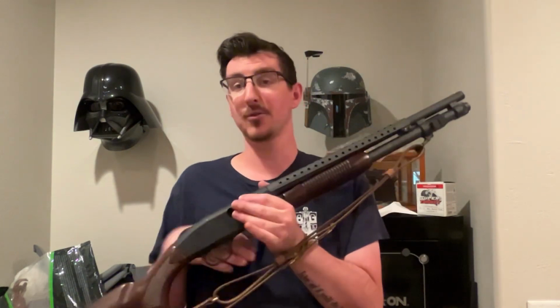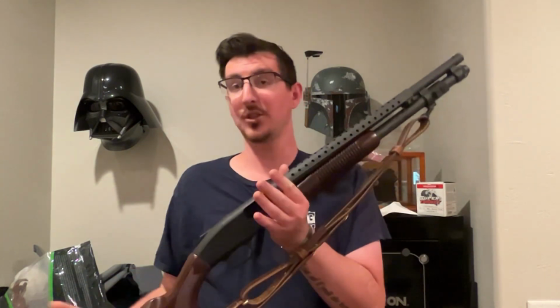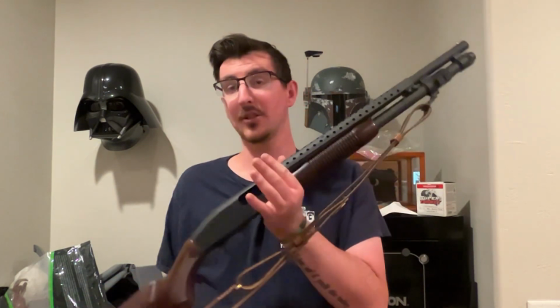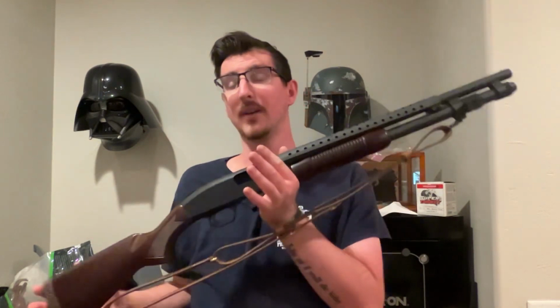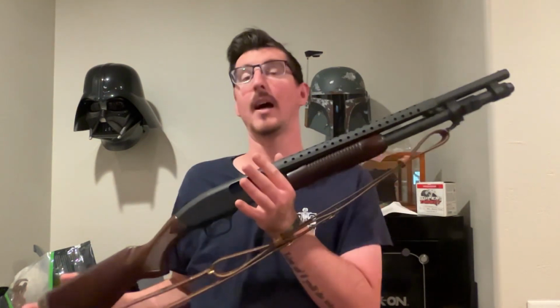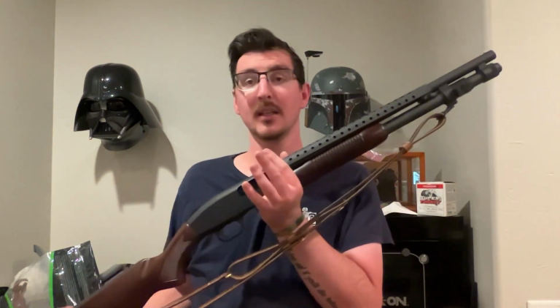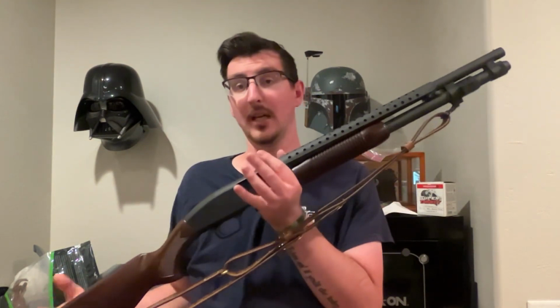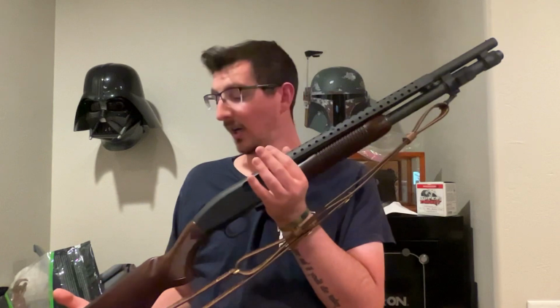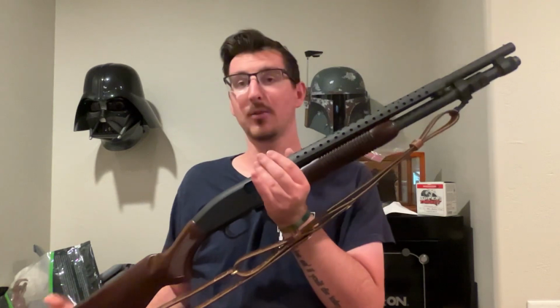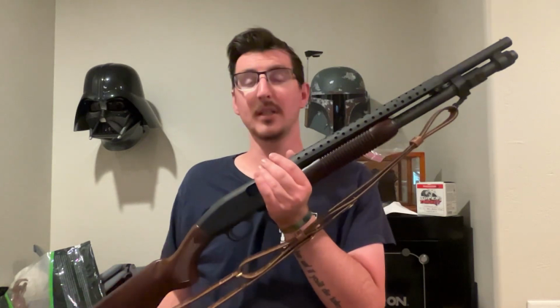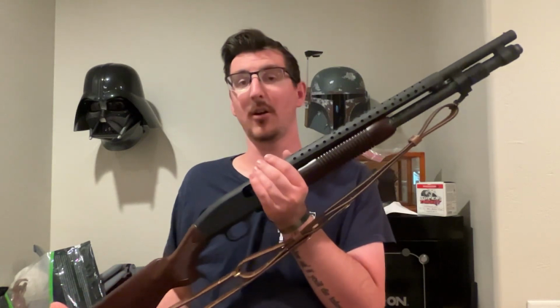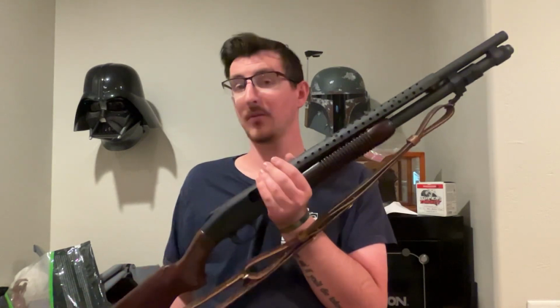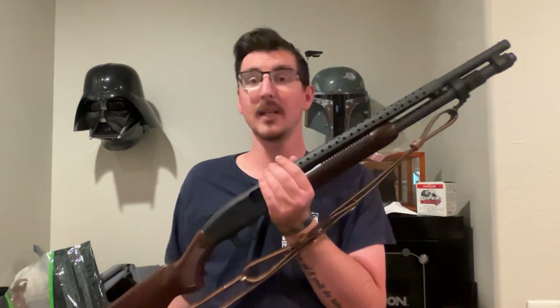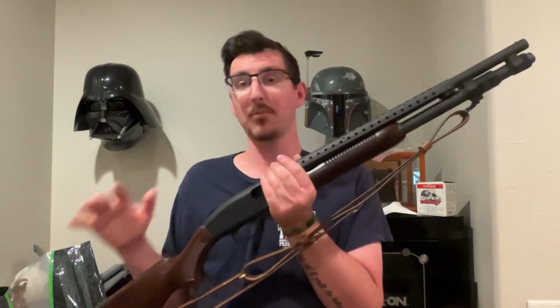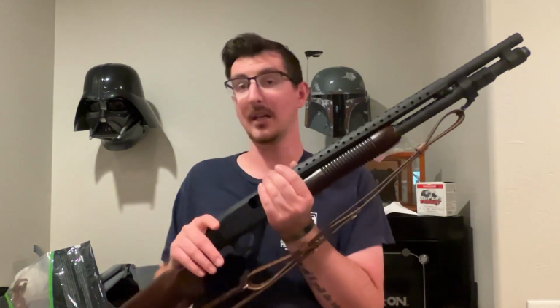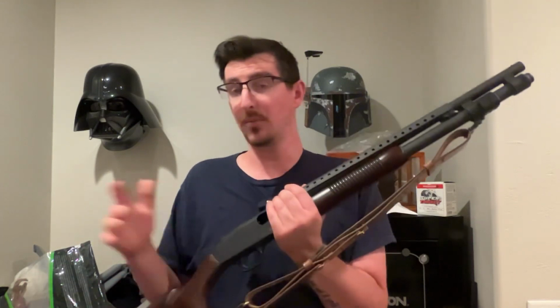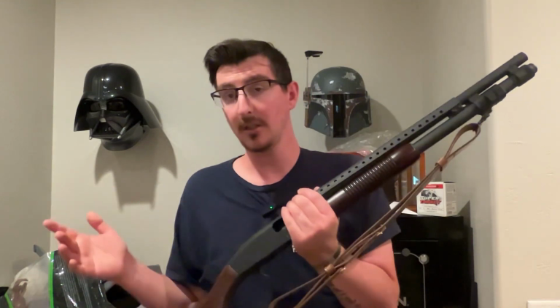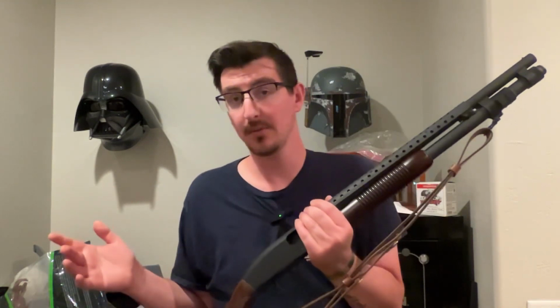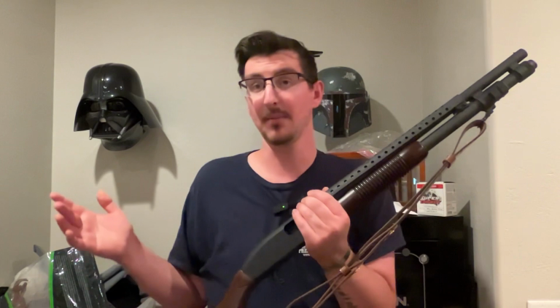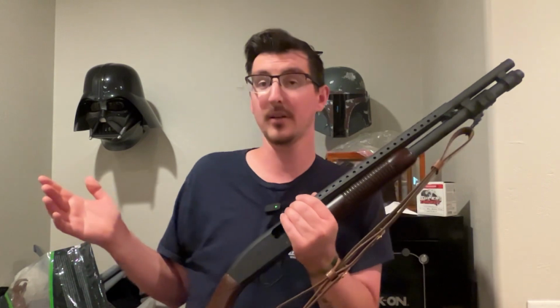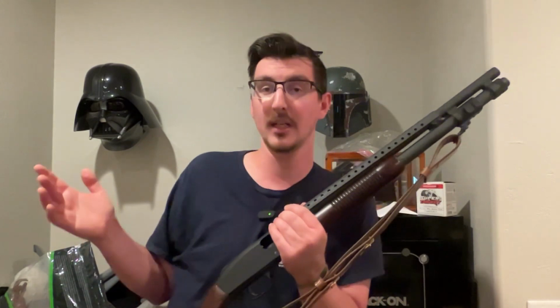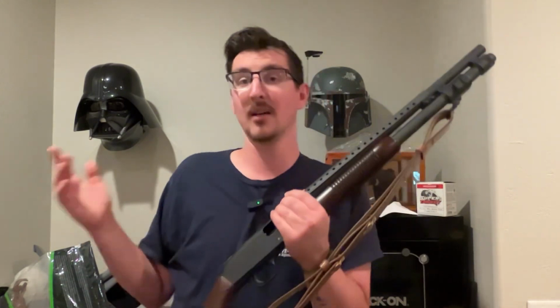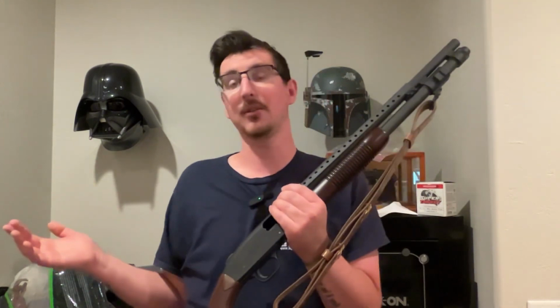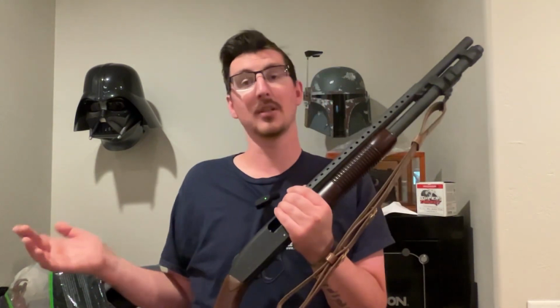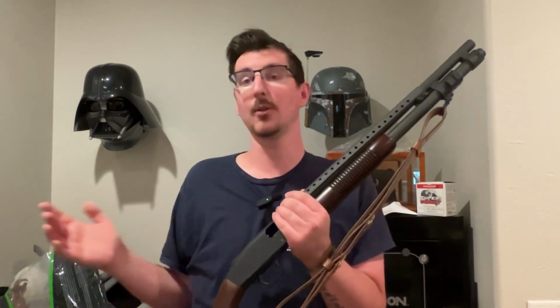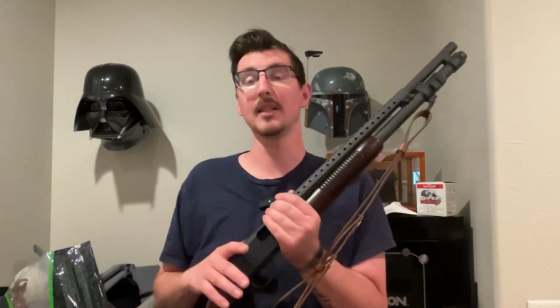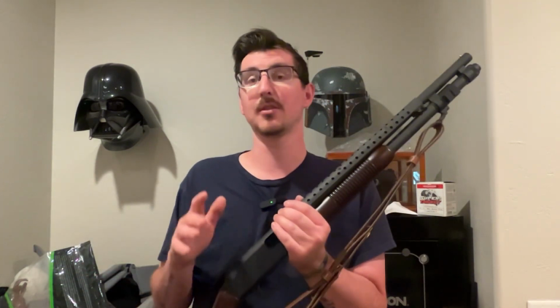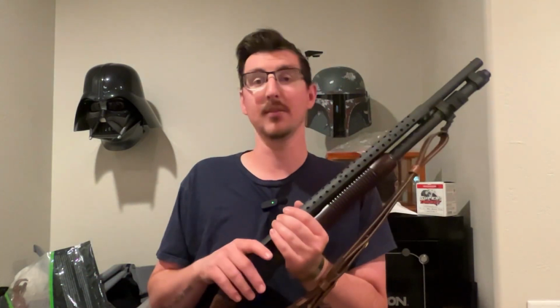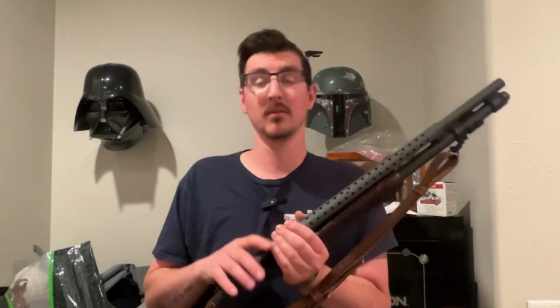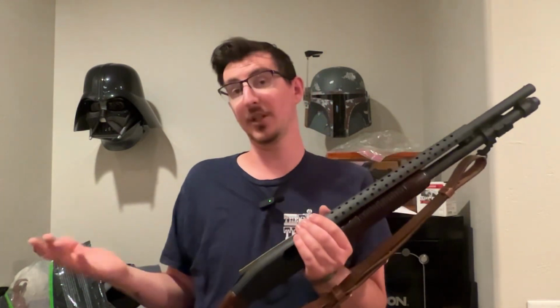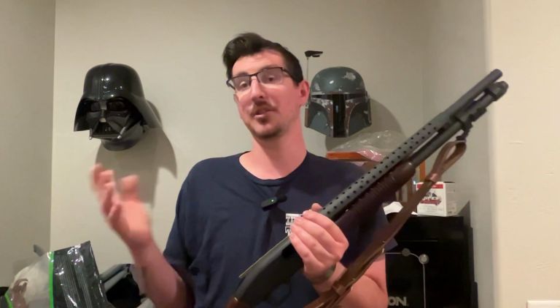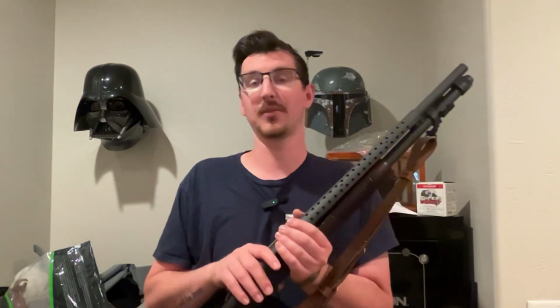12-gauge shotguns are very violent on equipment — they're very harsh and break stuff. Don't believe me? Go watch some of the TFB burndown videos. 500 rounds, and a lot of the equipment doesn't survive. A lot of the shotguns don't survive.